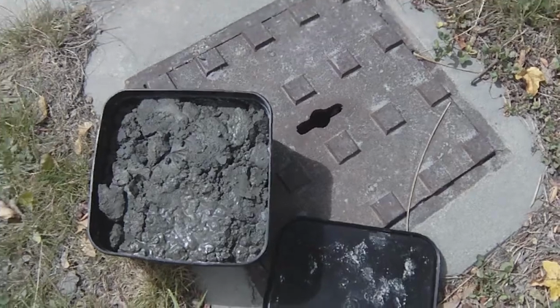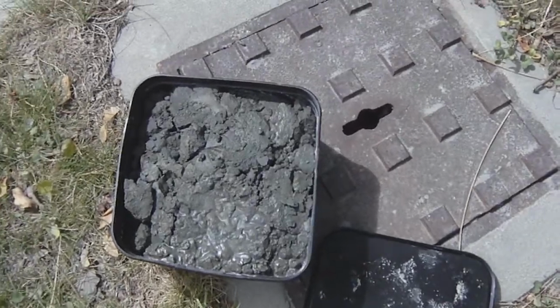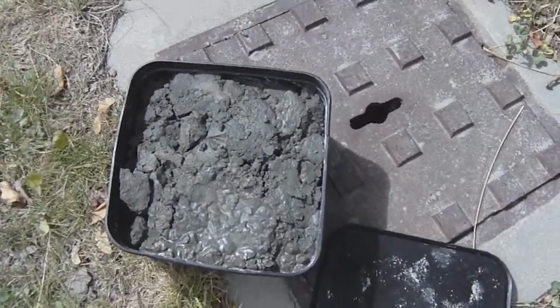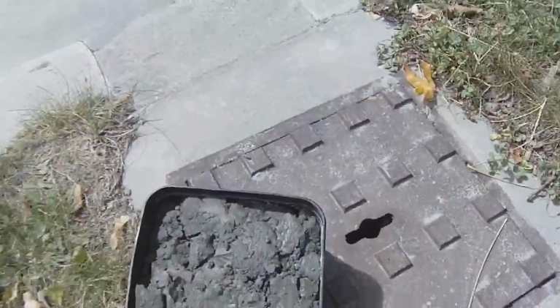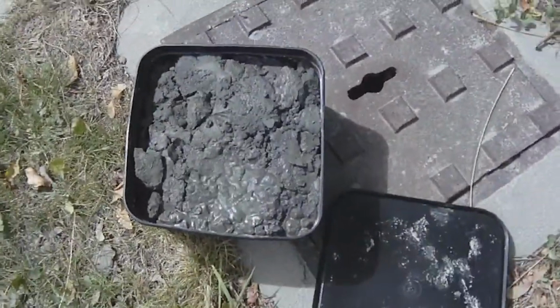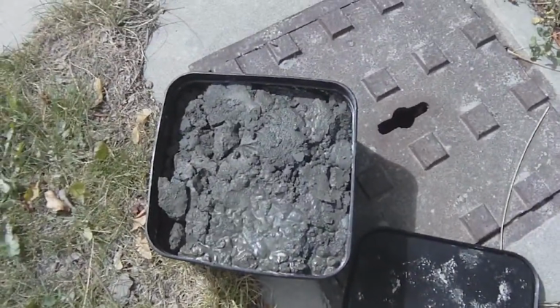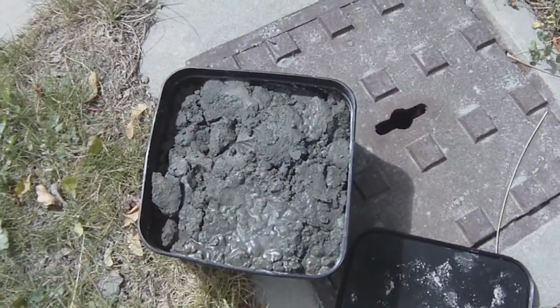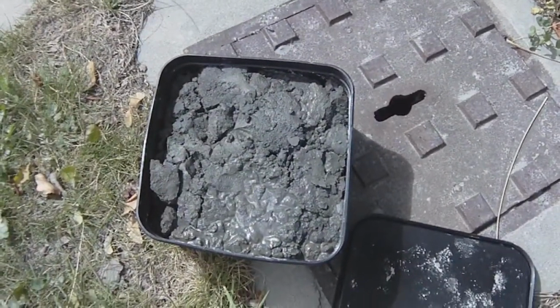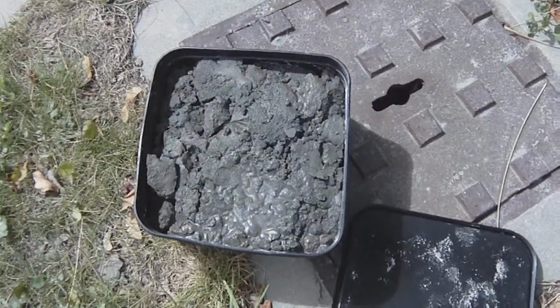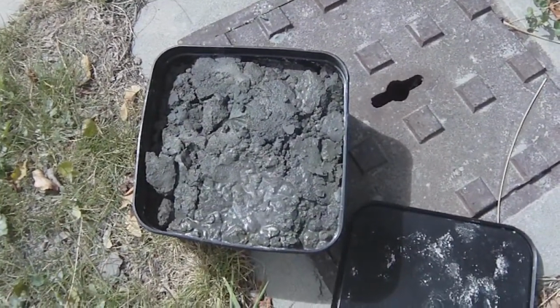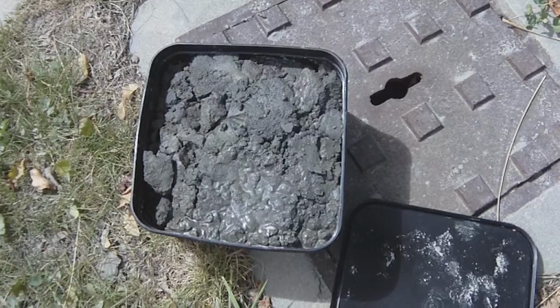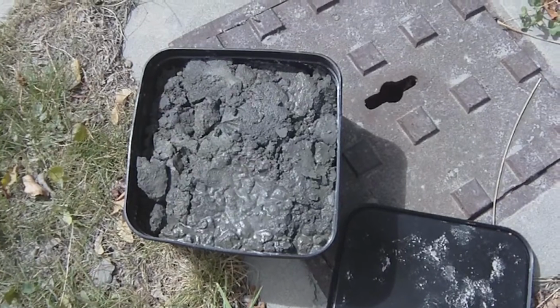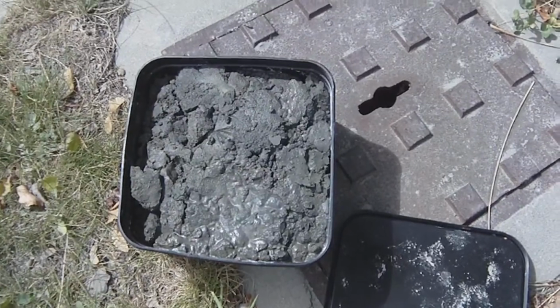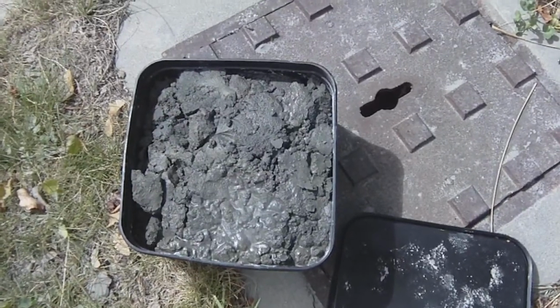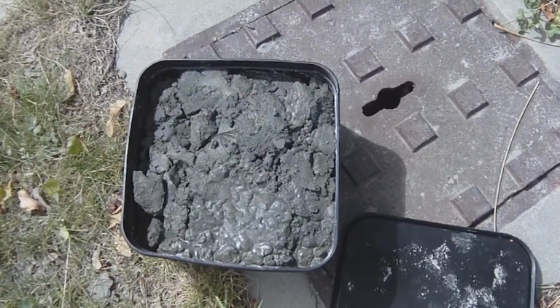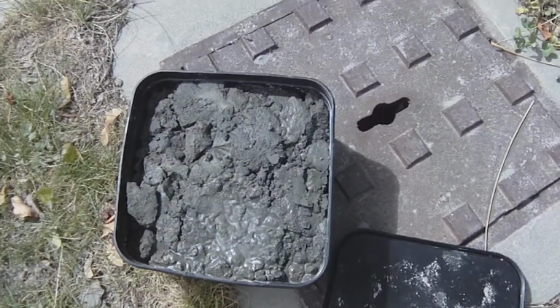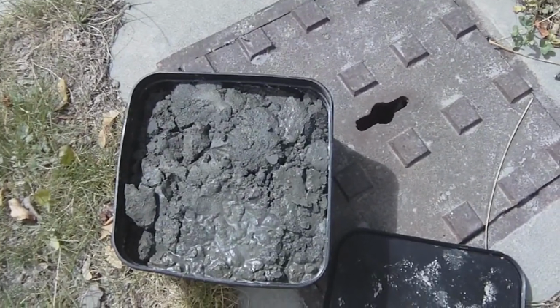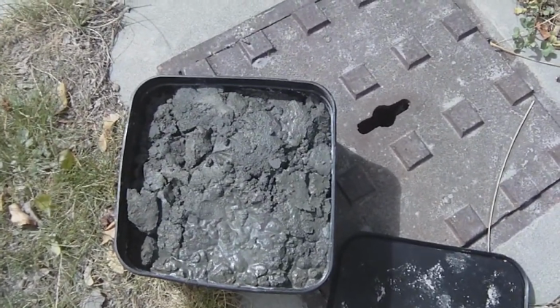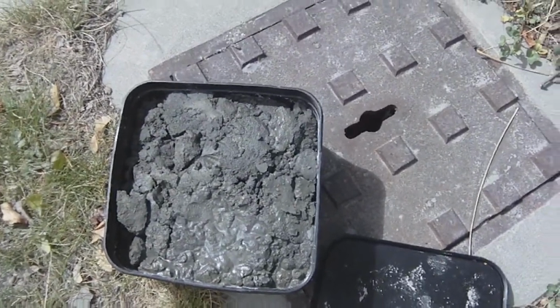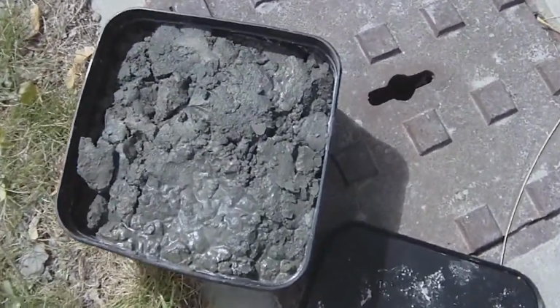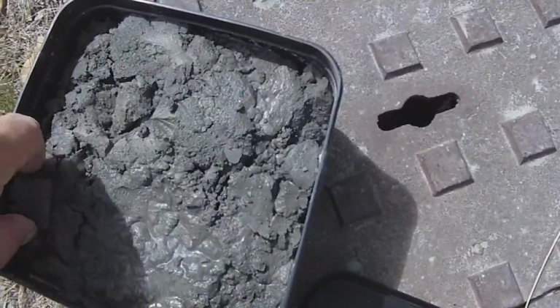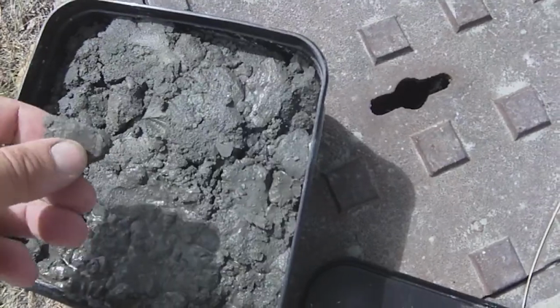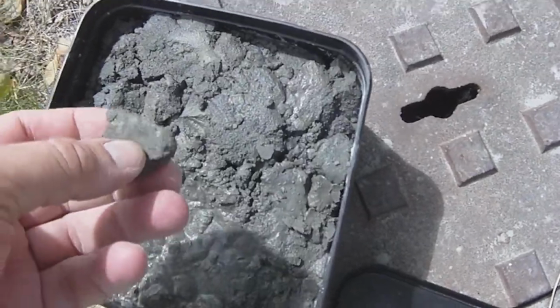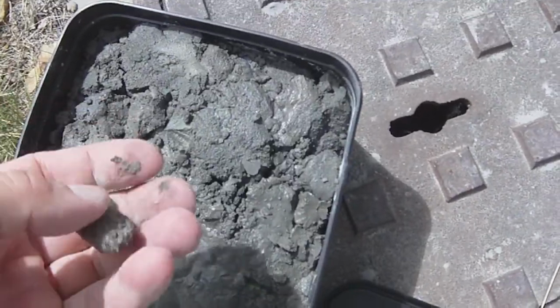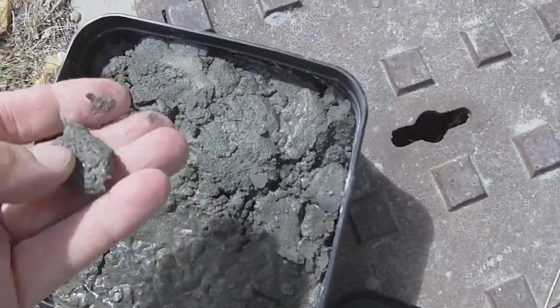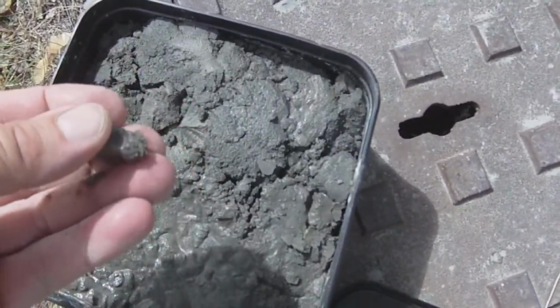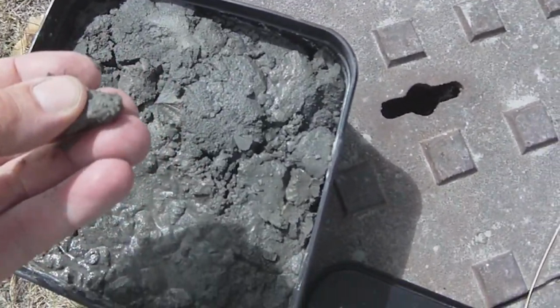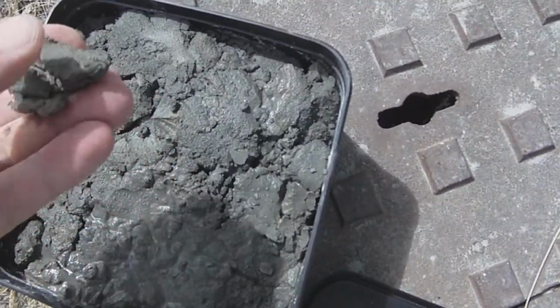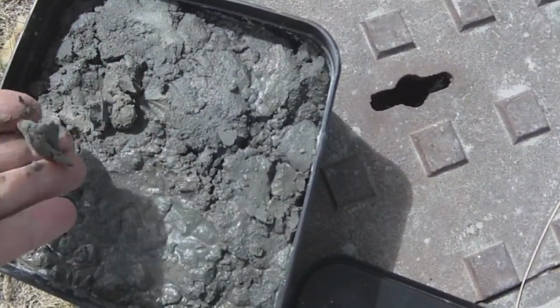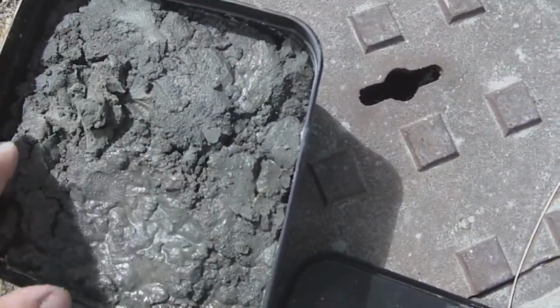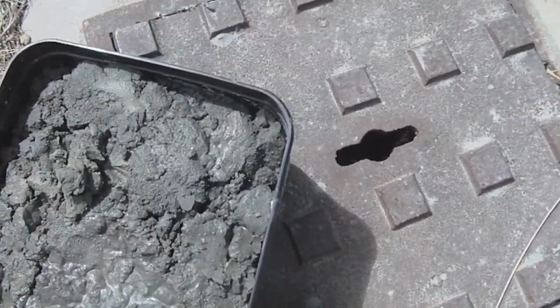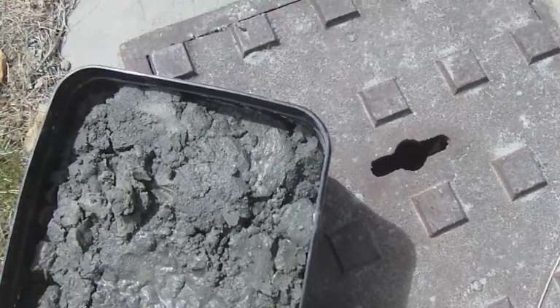The video I posted the other day showed this sand that's been watered out of the ground with the liquefaction process. You can see it's quite heavy and dark — almost solid, but obviously saturated with water.